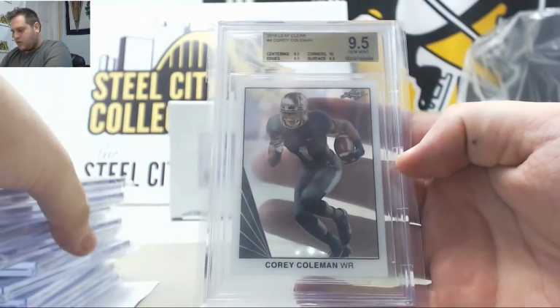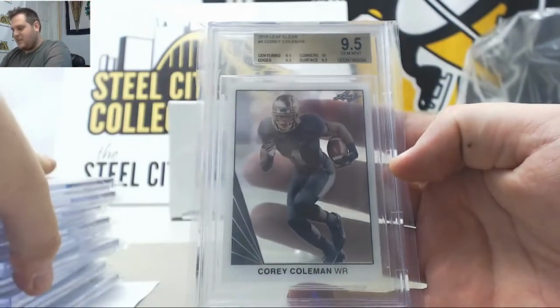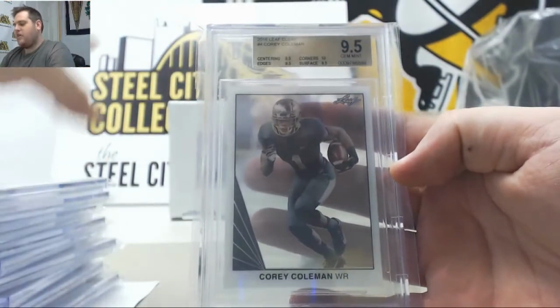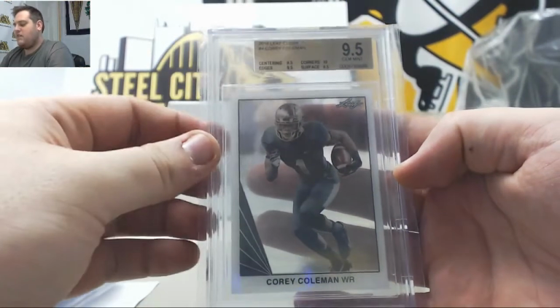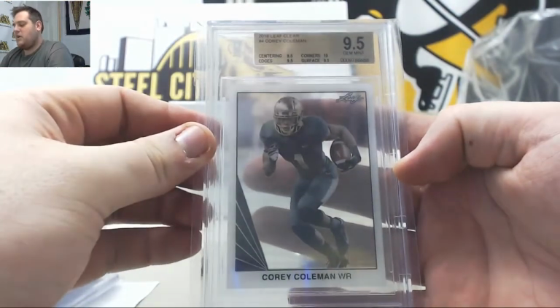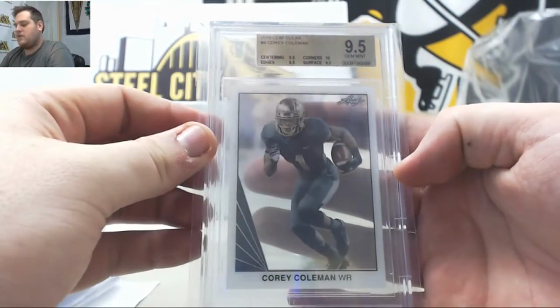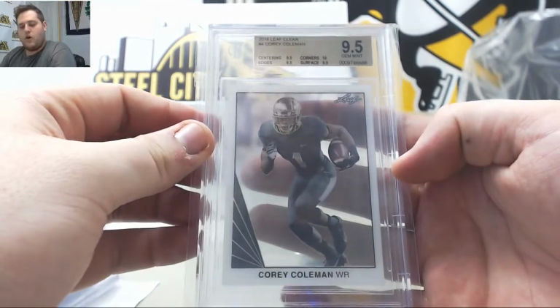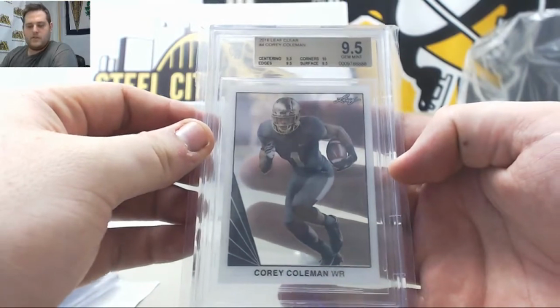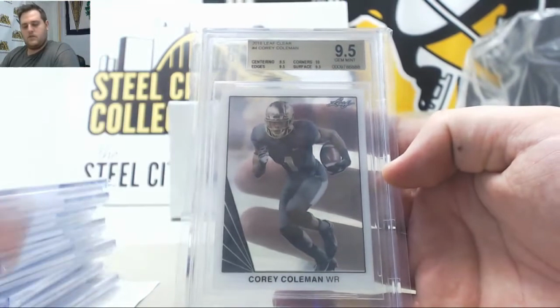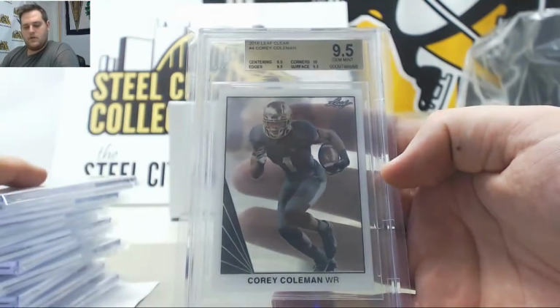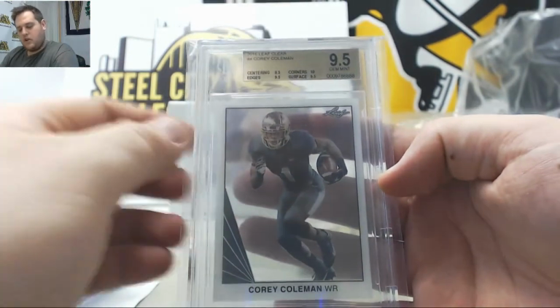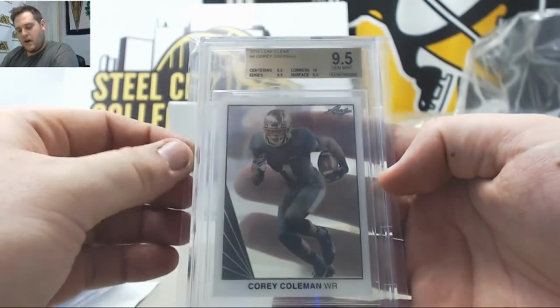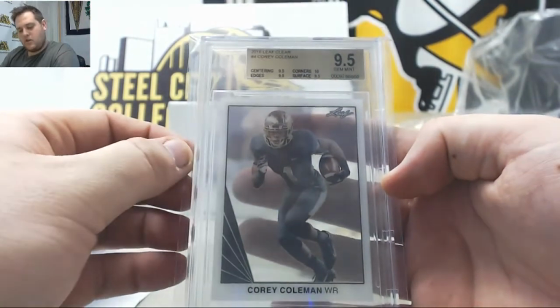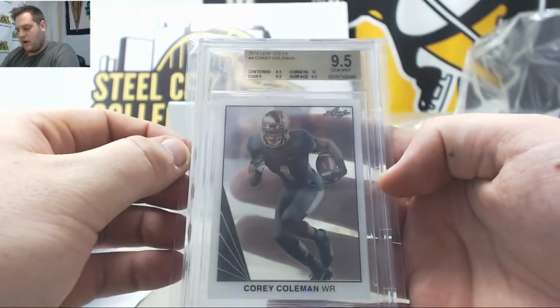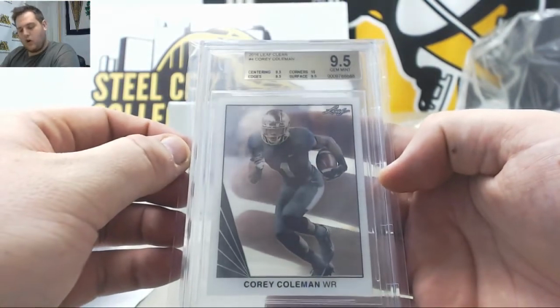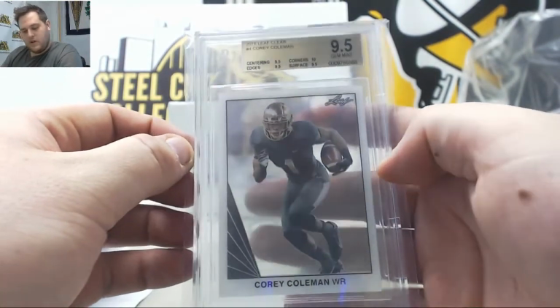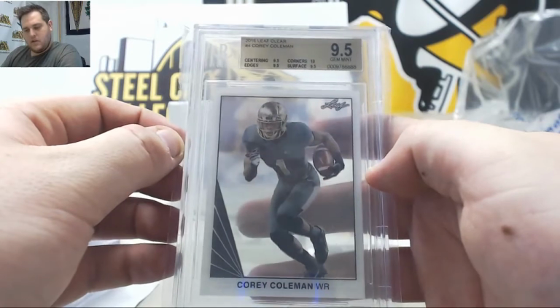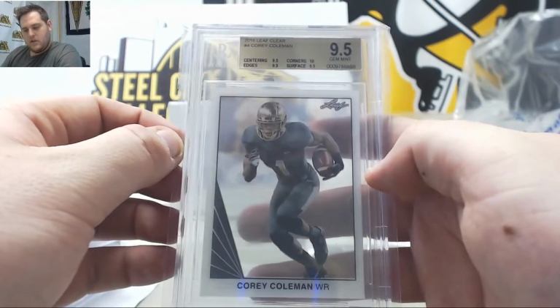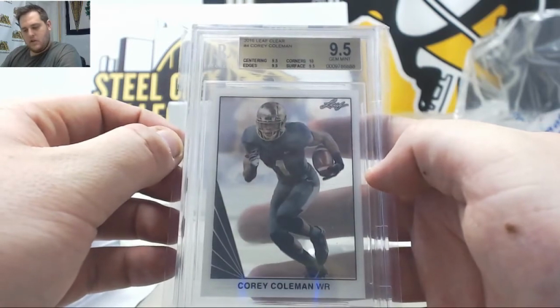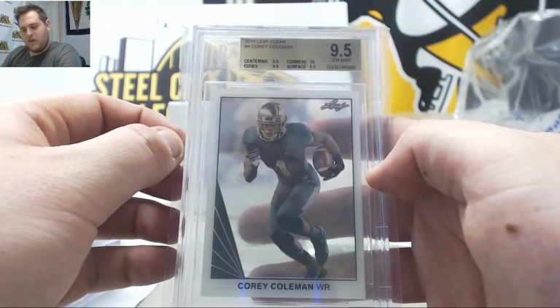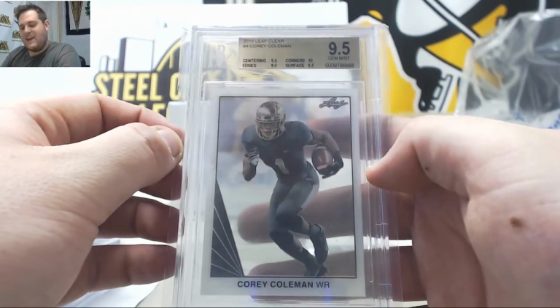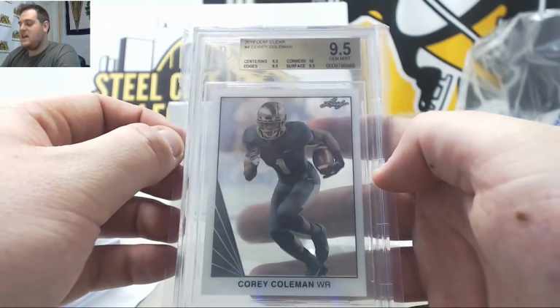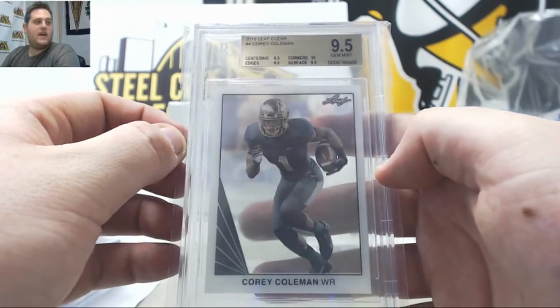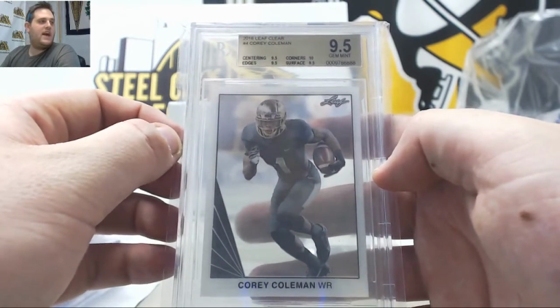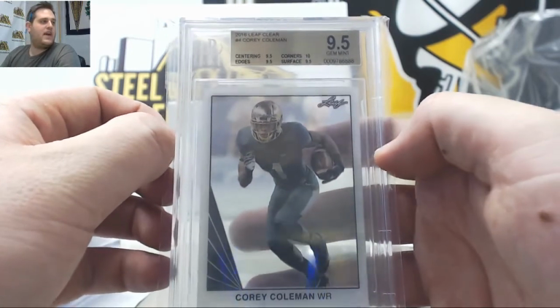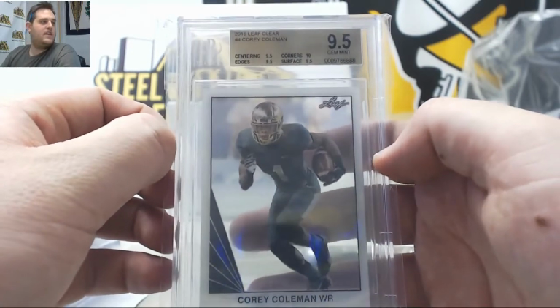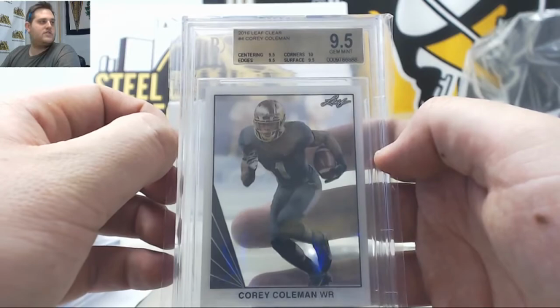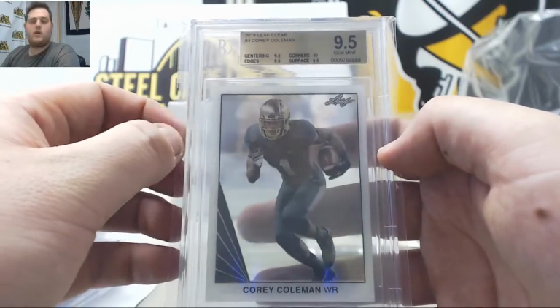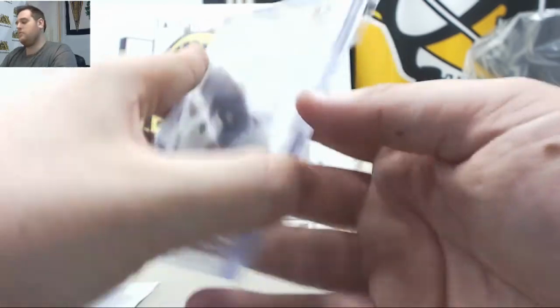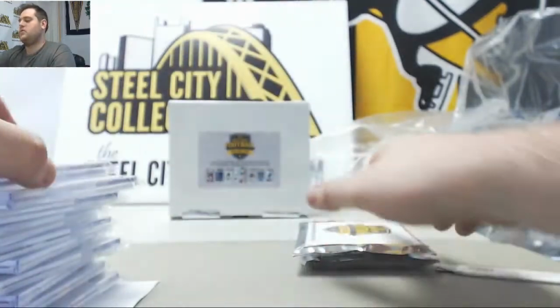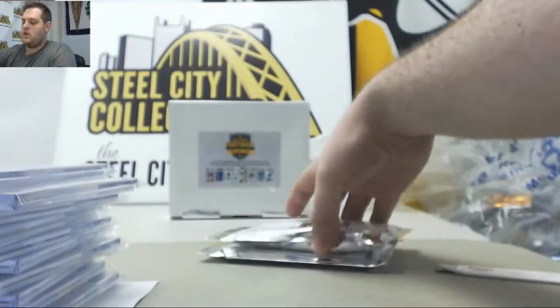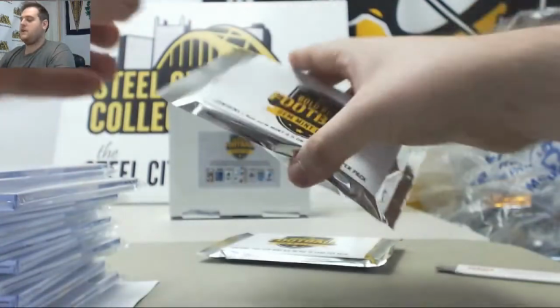2016 Leaf Clear, nine-five Gem Mint going to the Browns — Corey Coleman. Cleveland Browns, Corey Coleman. Cleveland is Aiden N — Aiden N will get that nine-five Gem Mint Corey Coleman. A couple more packs to go, two more to go.